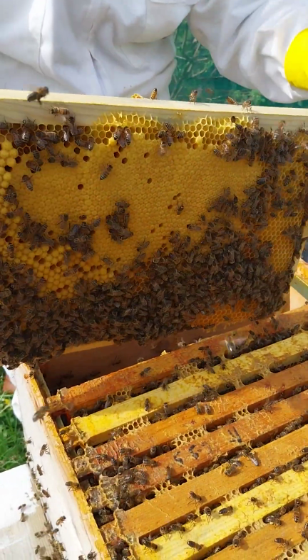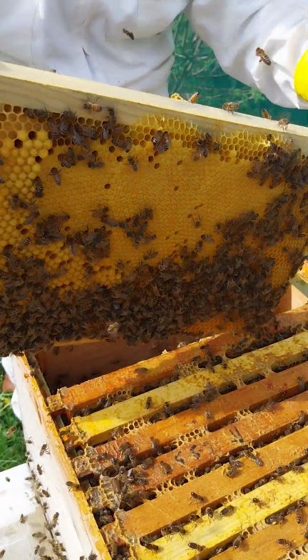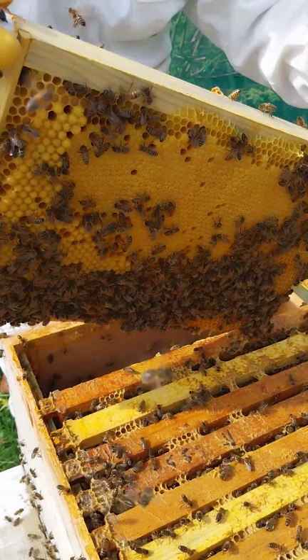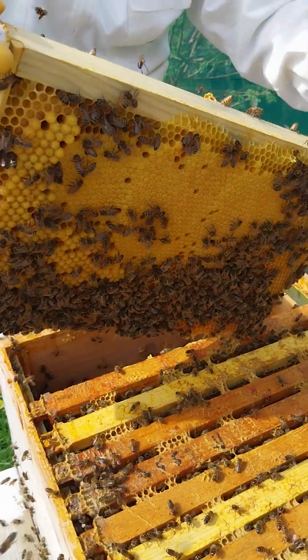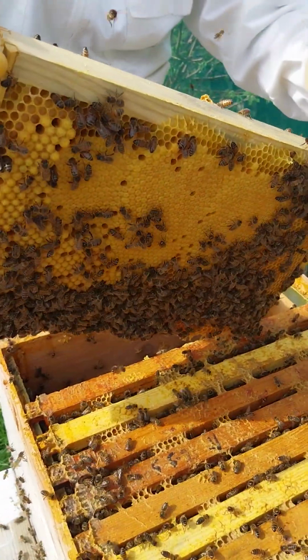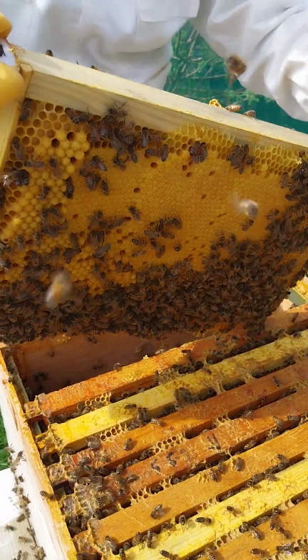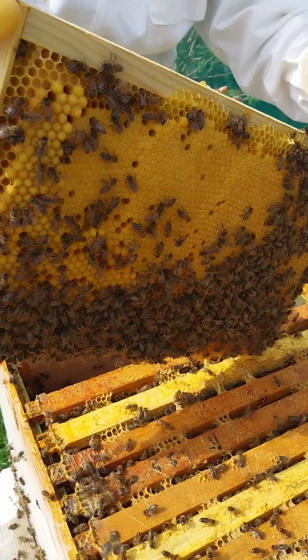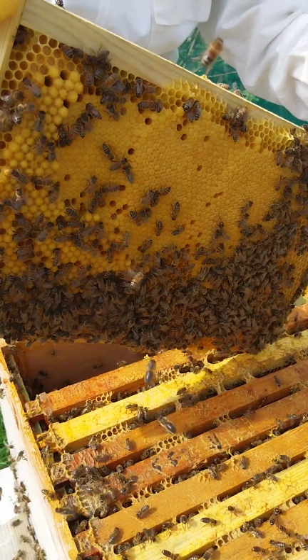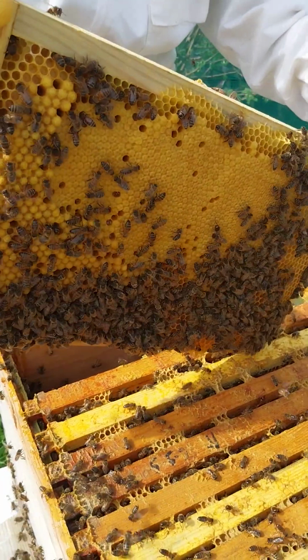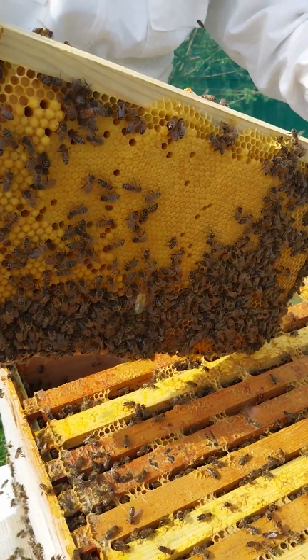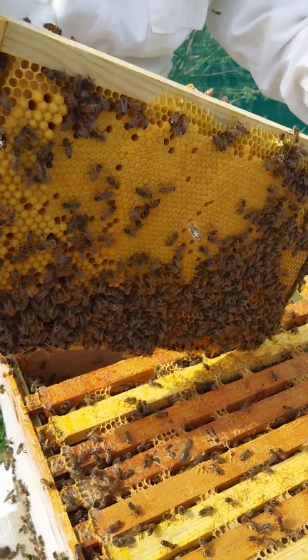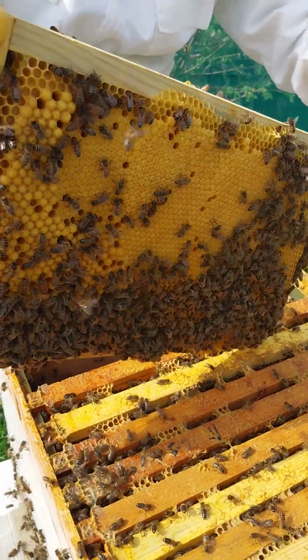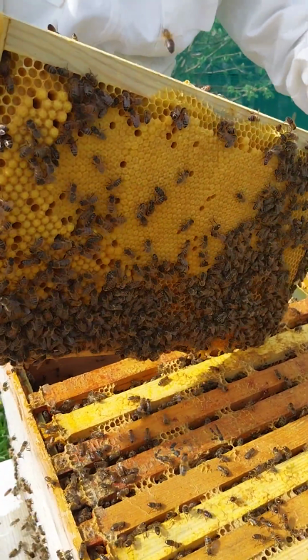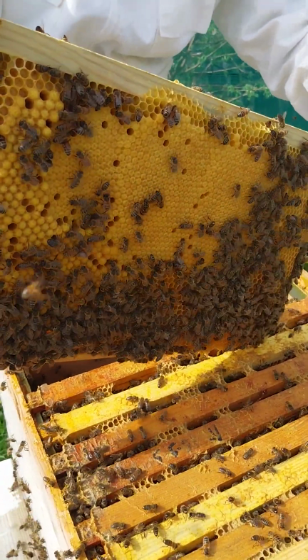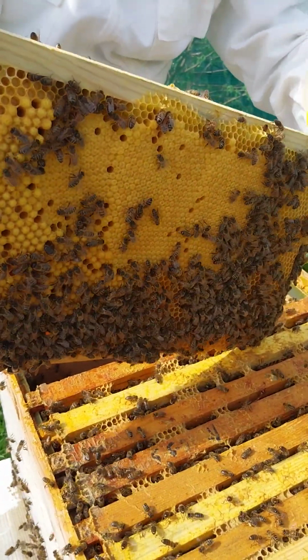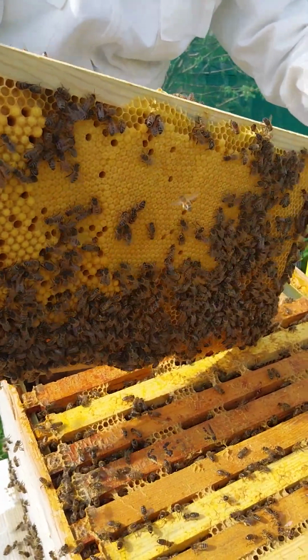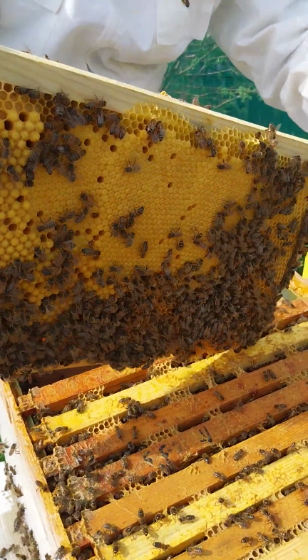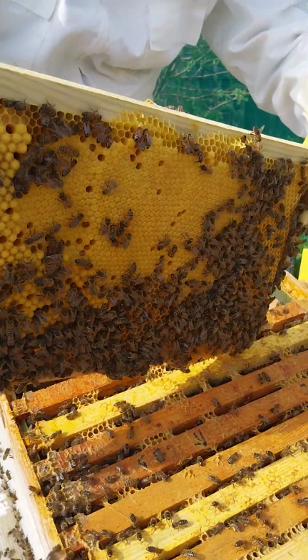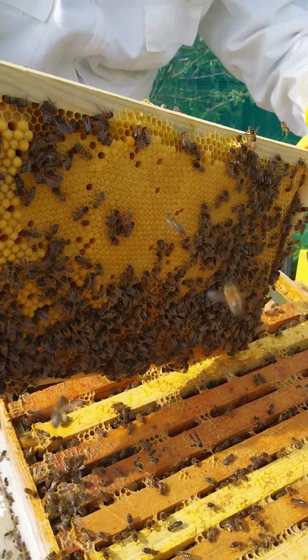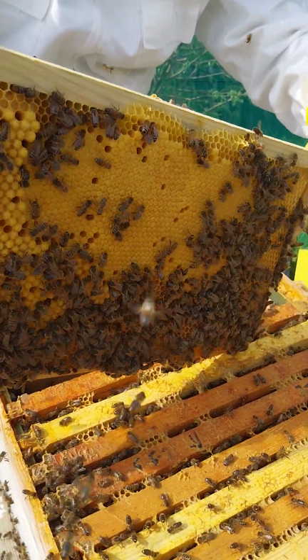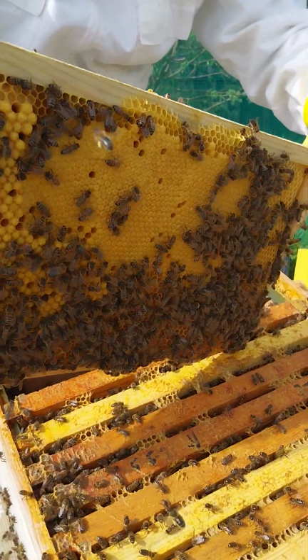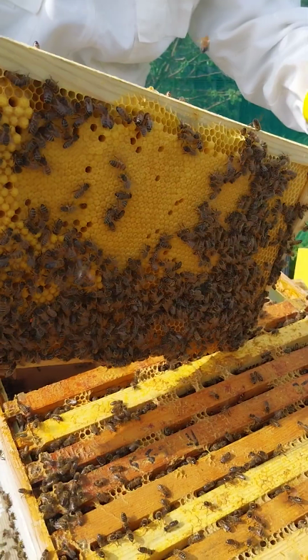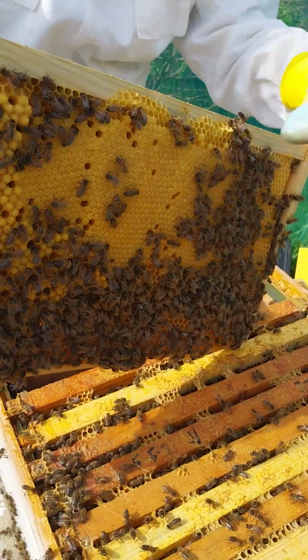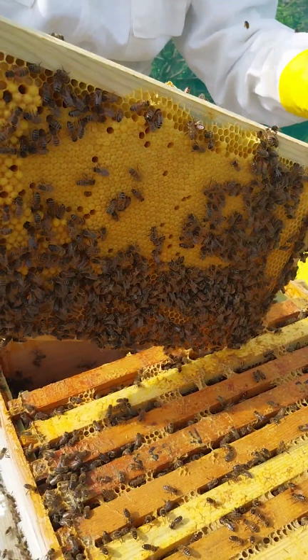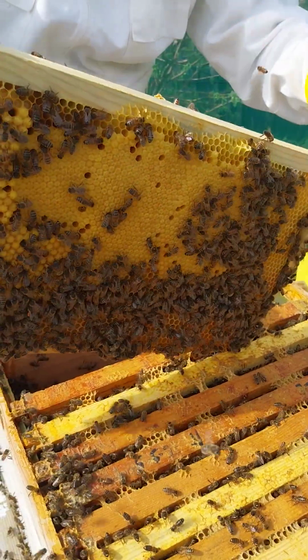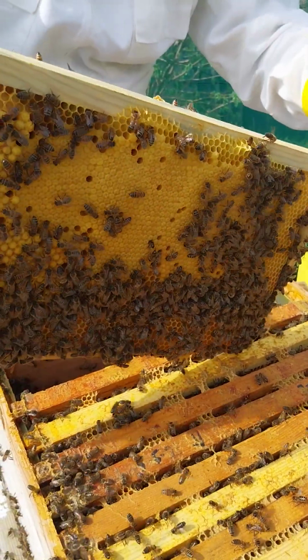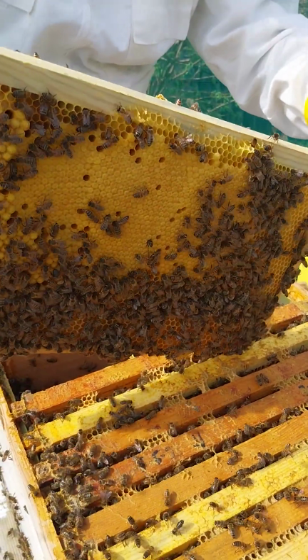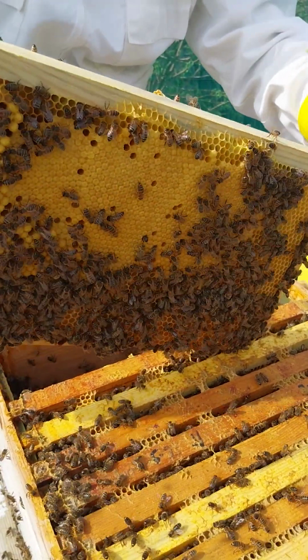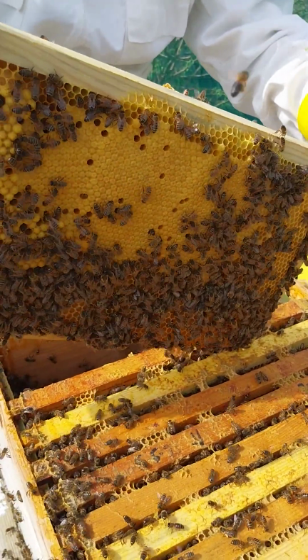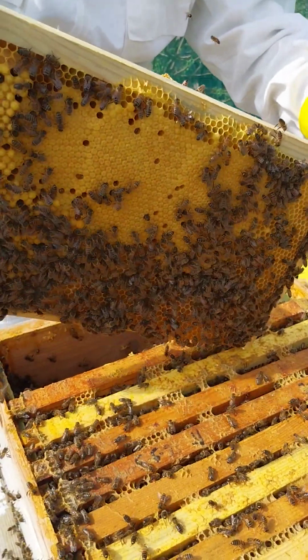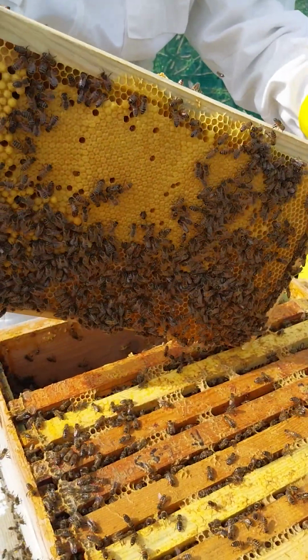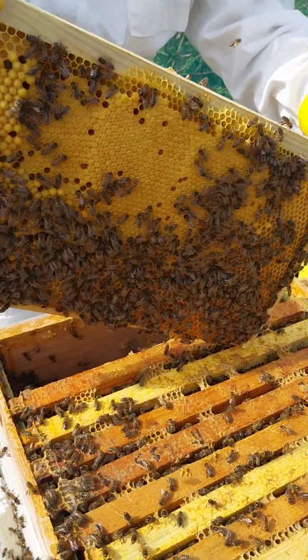I would just put that one back in - queens might be on there, put that one back in. The reason that they put all that pollen in there is because they want to feed the brood.